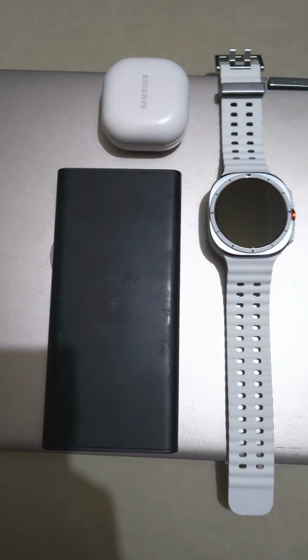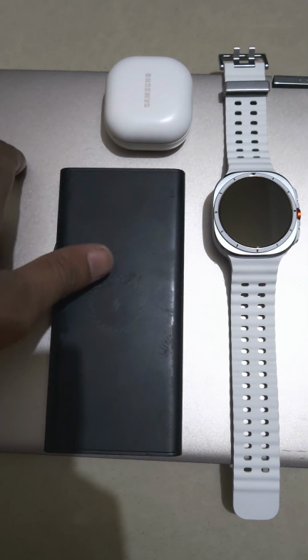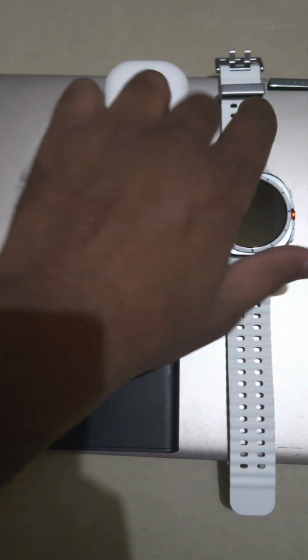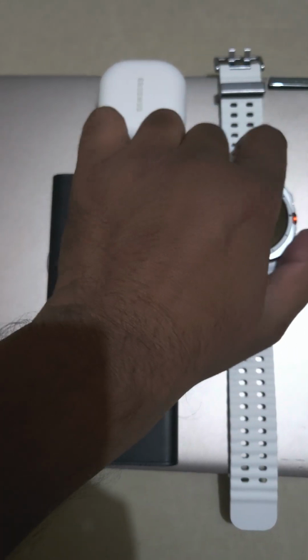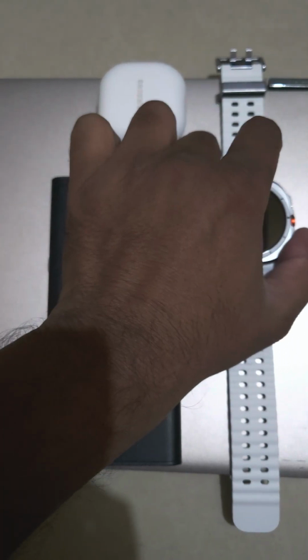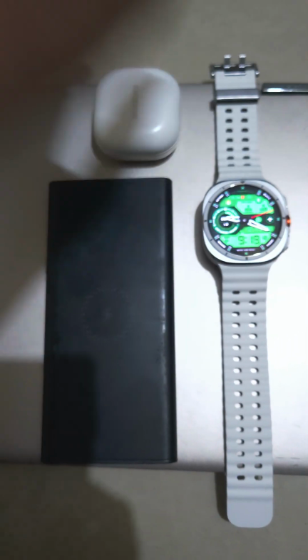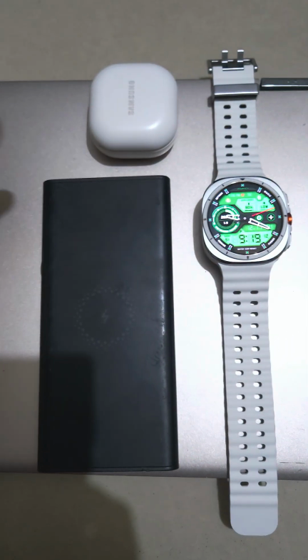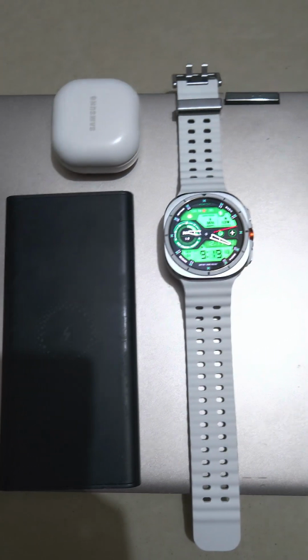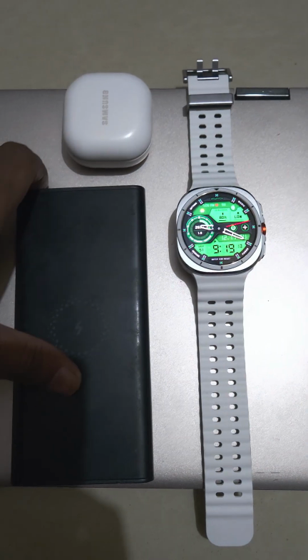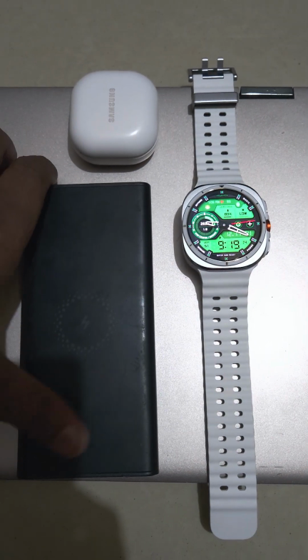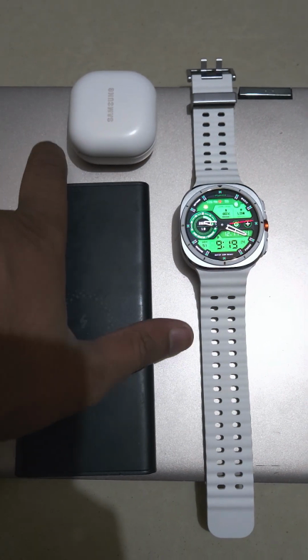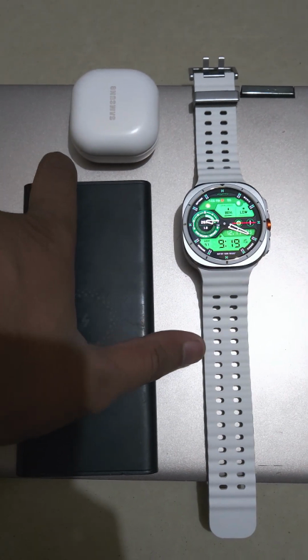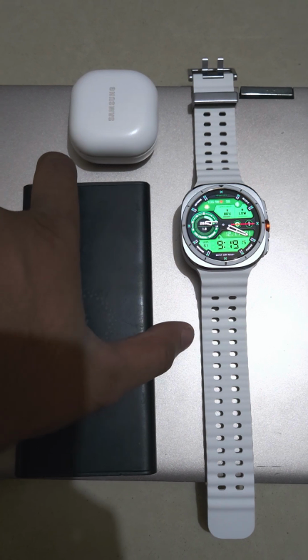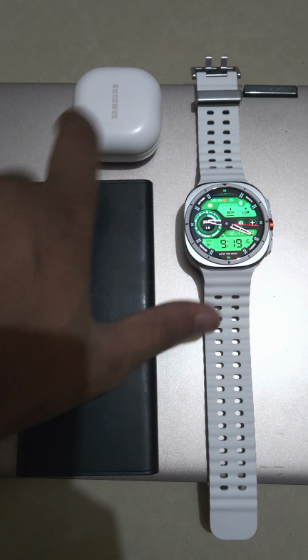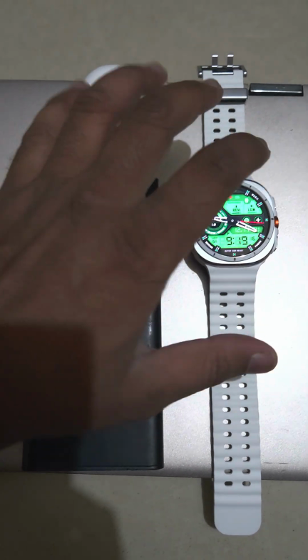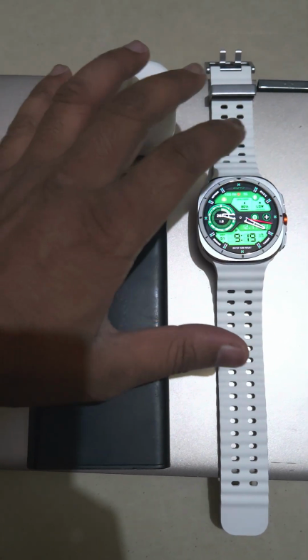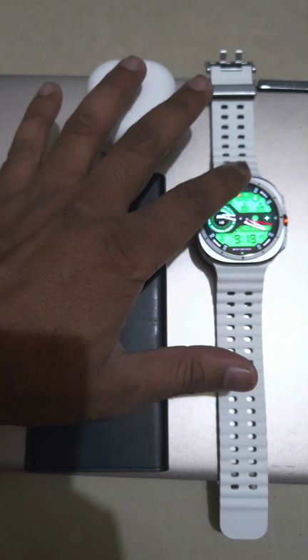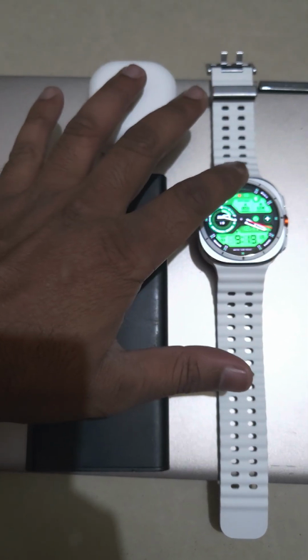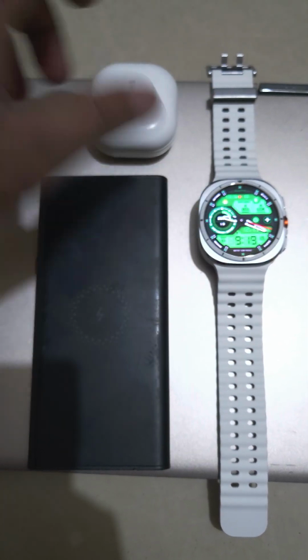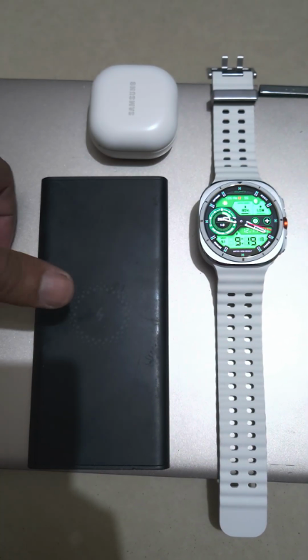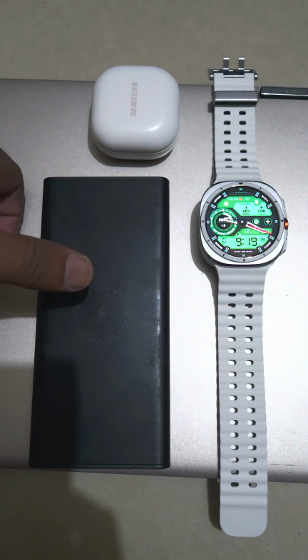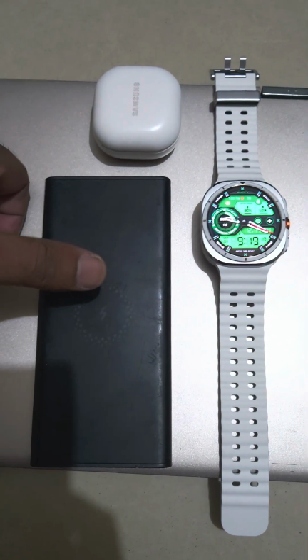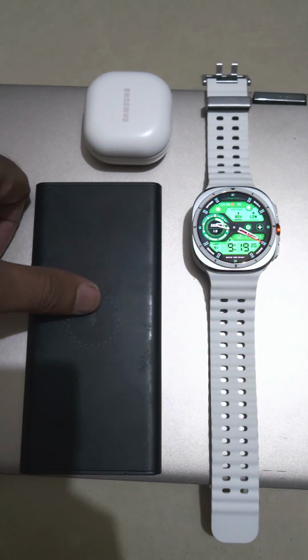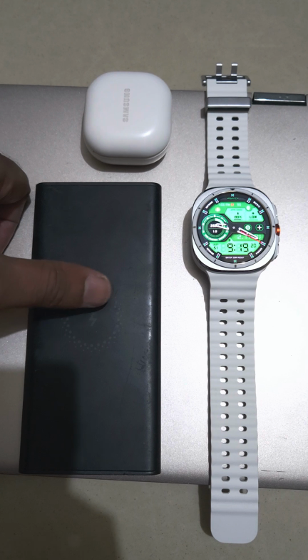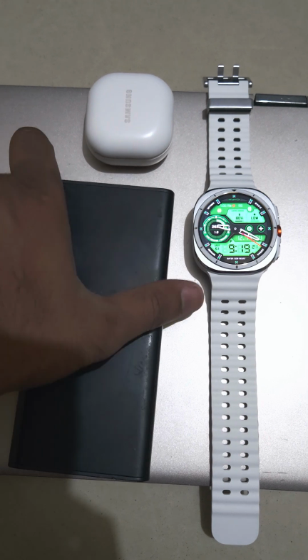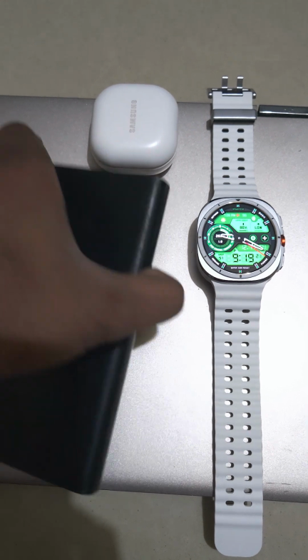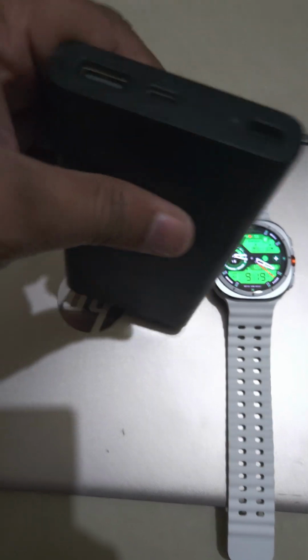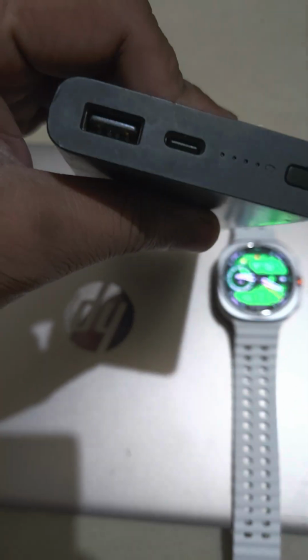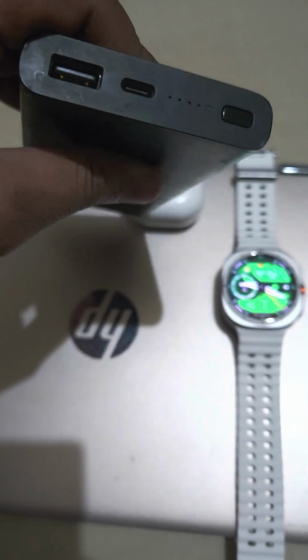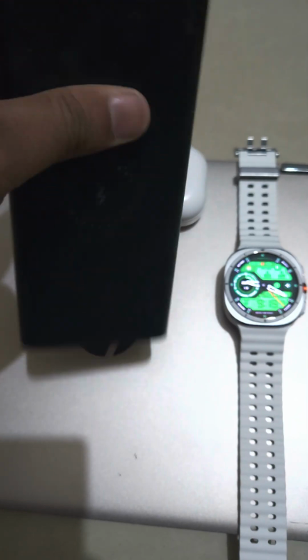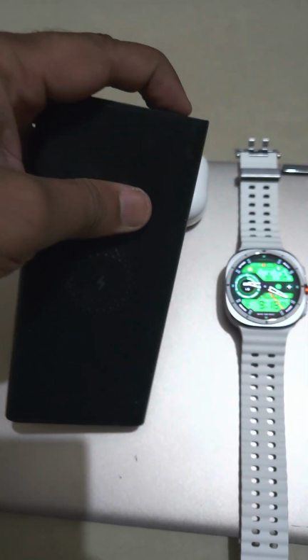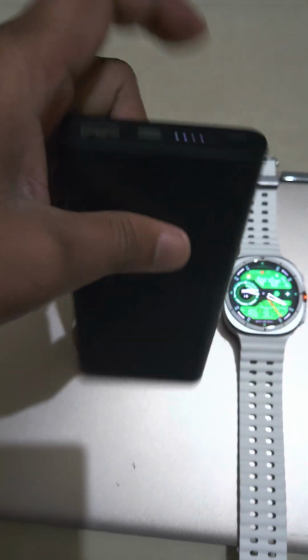Hey guys, Jignesh Jain here, and I welcome you all to my YouTube channel. I have received many questions about whether the Galaxy Watch 7 Ultra charges on a wireless charger. We have this wireless charger from Xiaomi here.